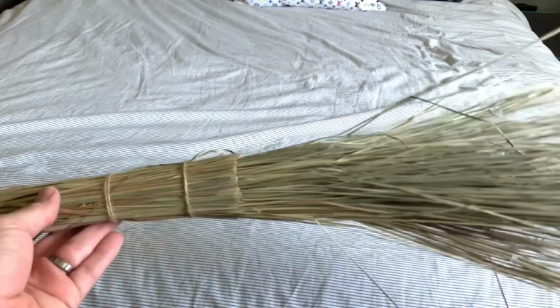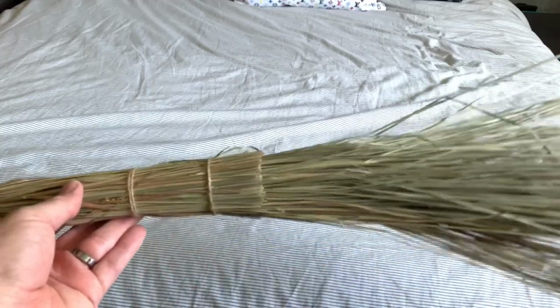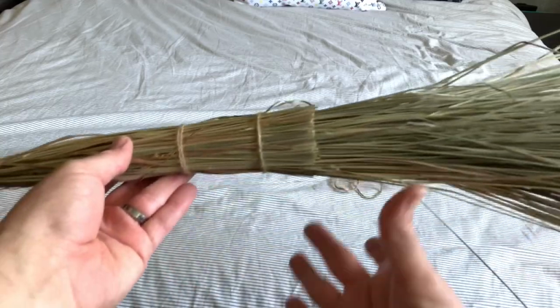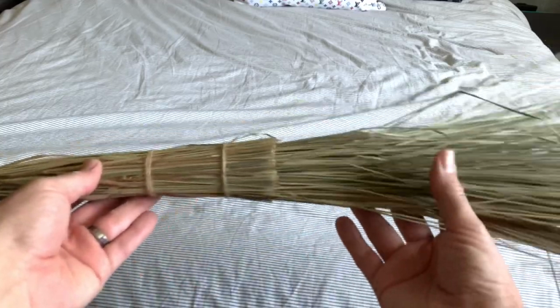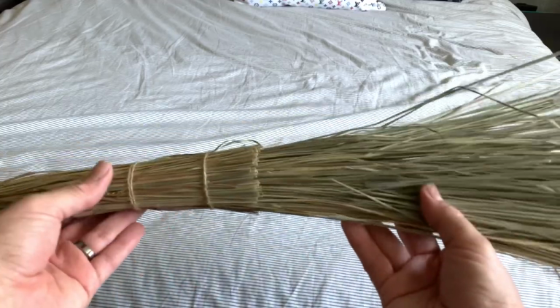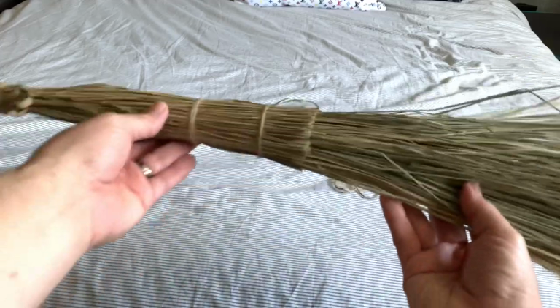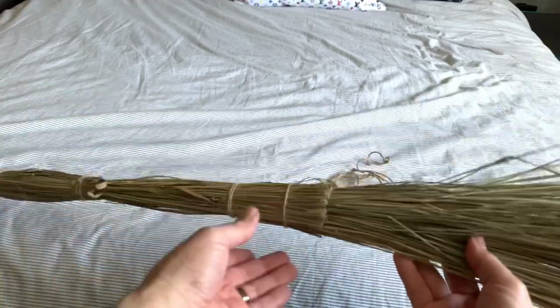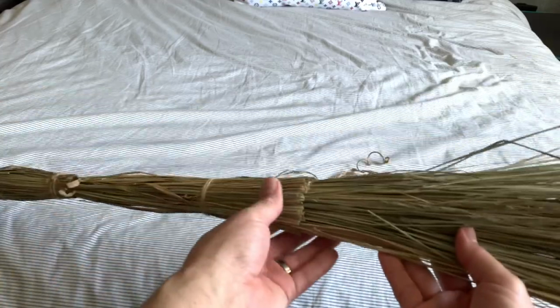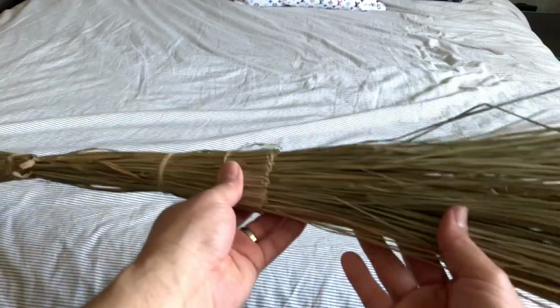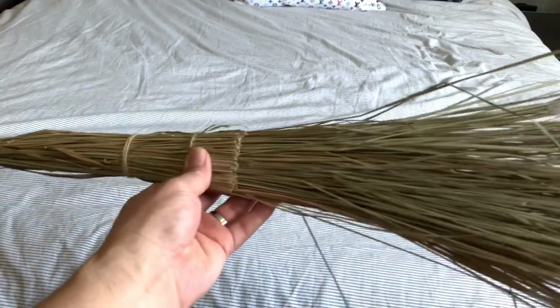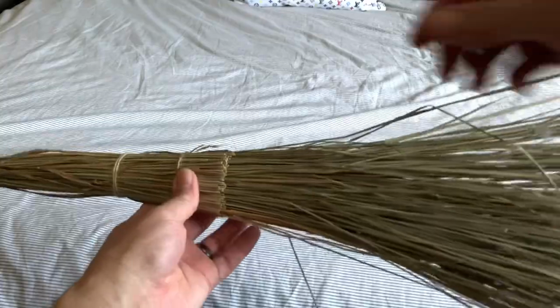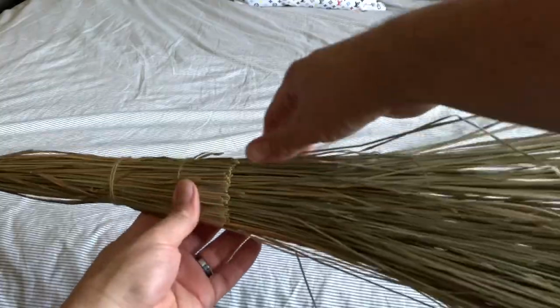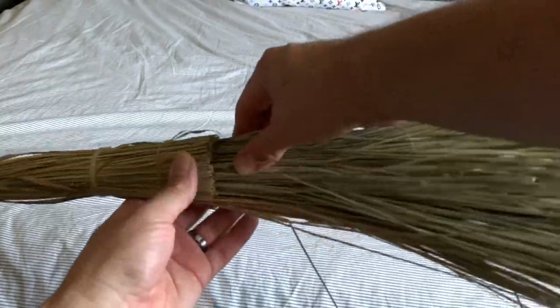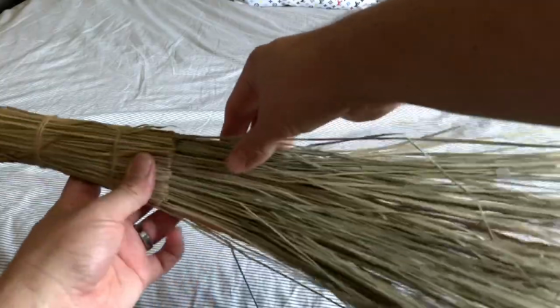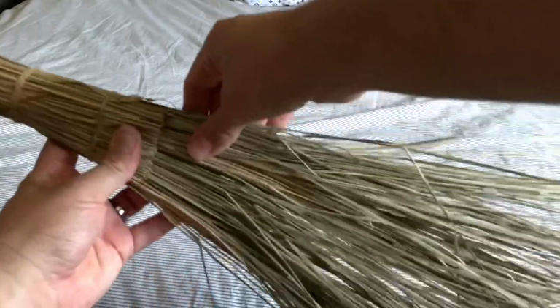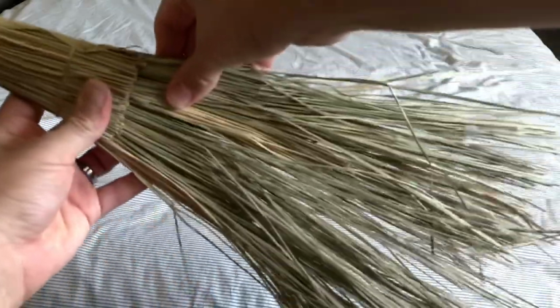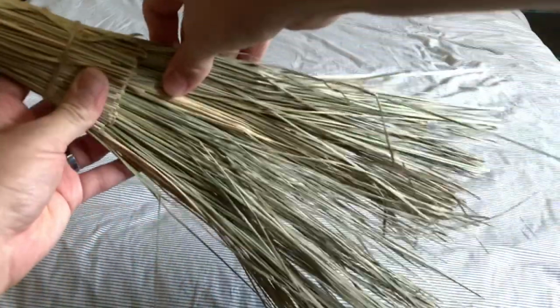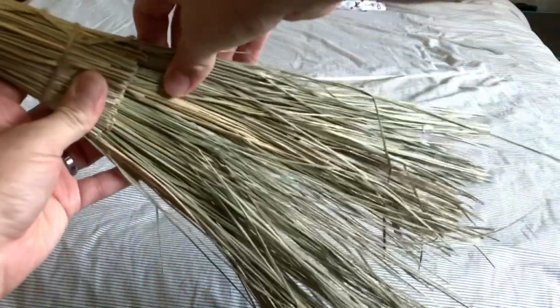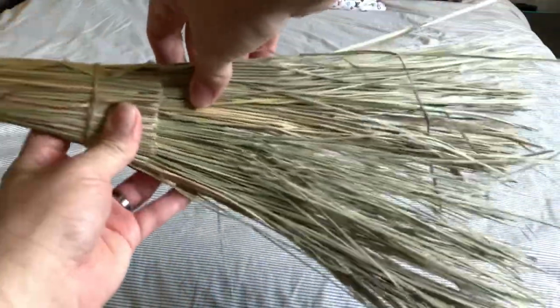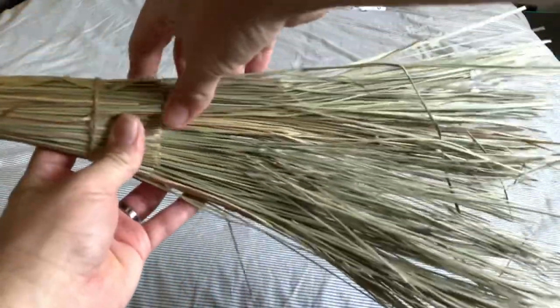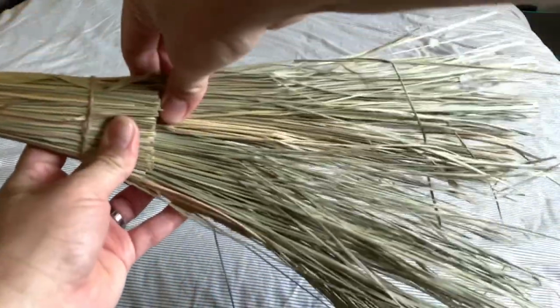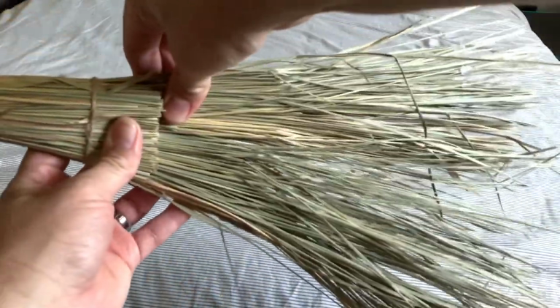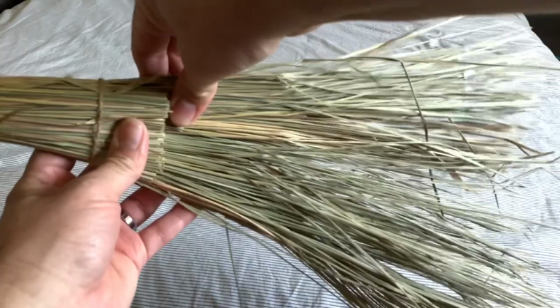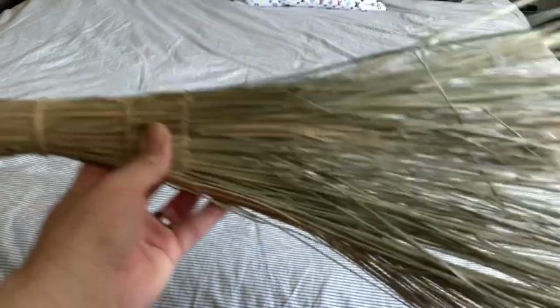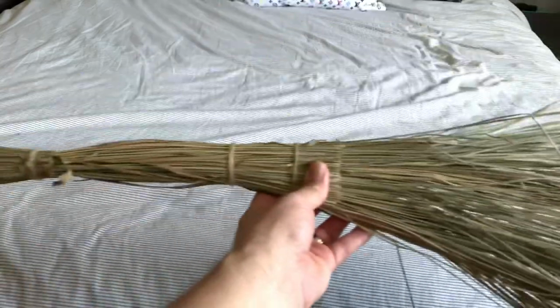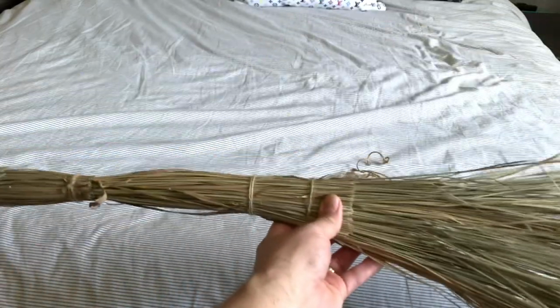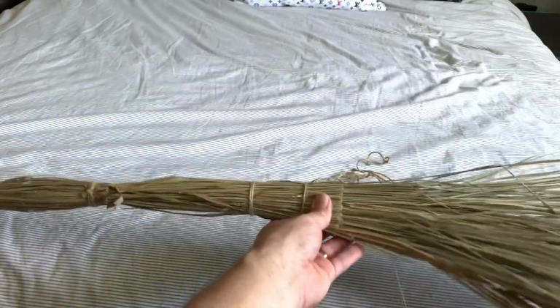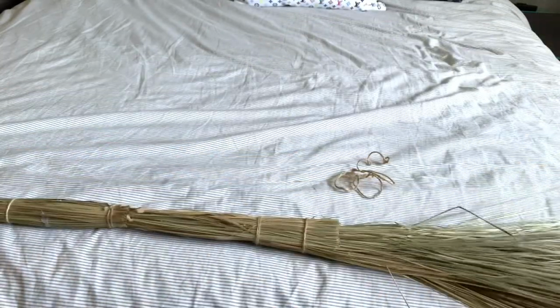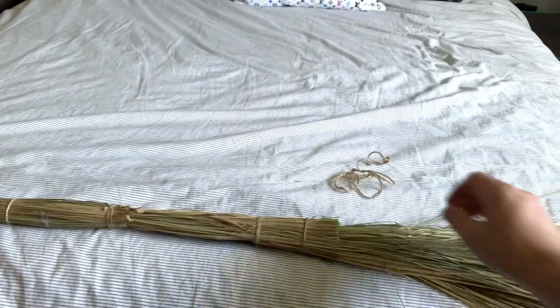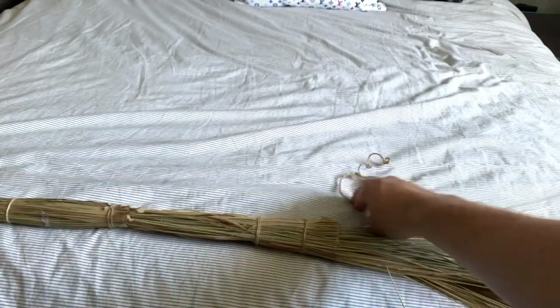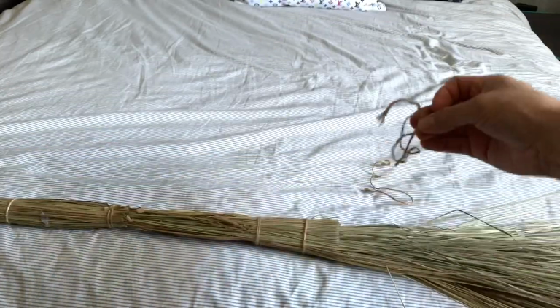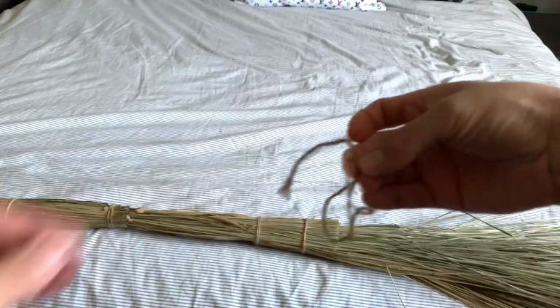Now we want the bottom to flare out, and I'll teach you how to do that. We're going to take two of the strings, put them together, tie a knot, and we will use that to flare out the broom.